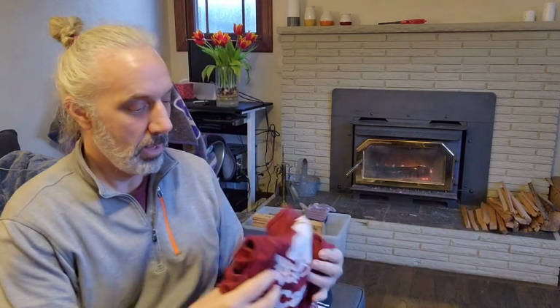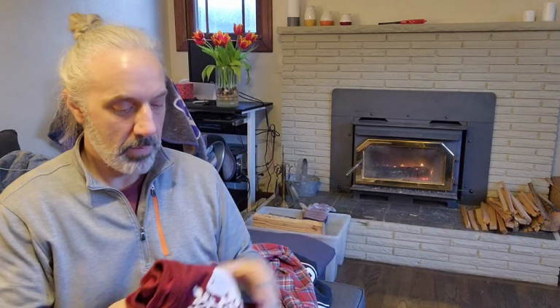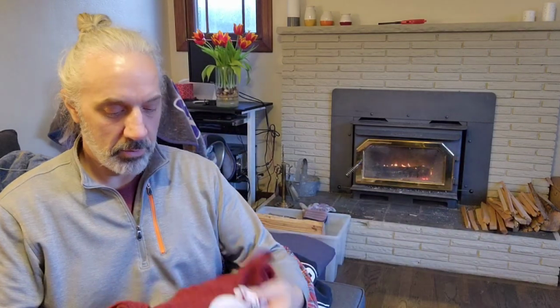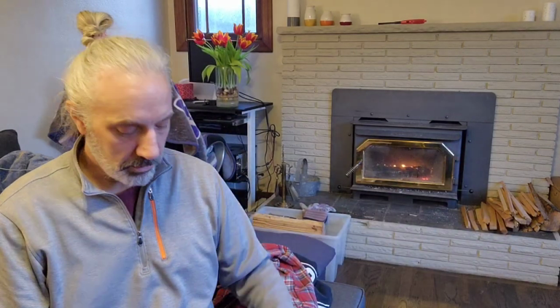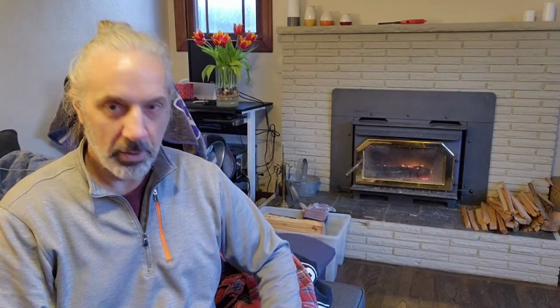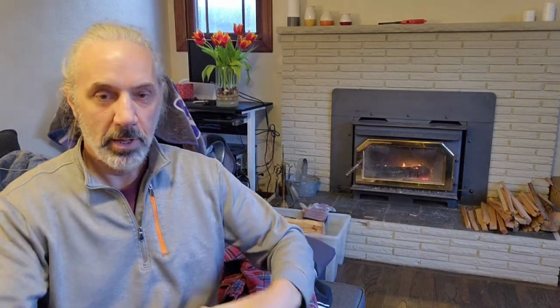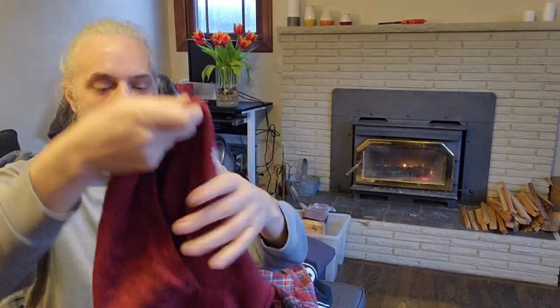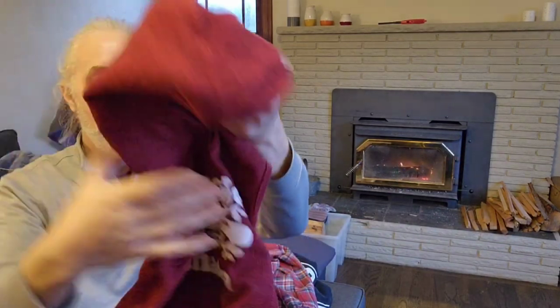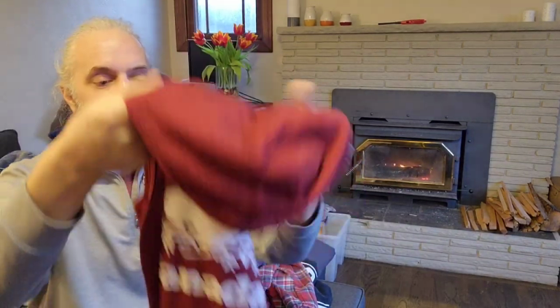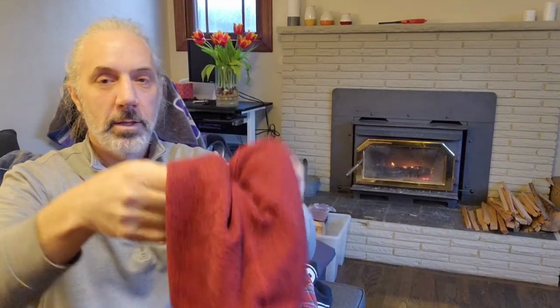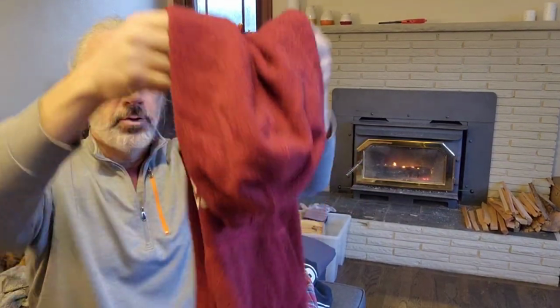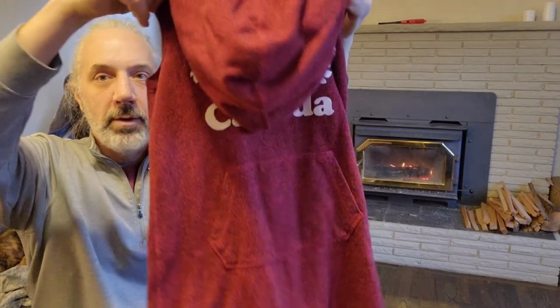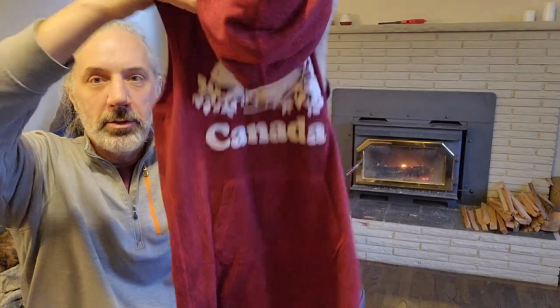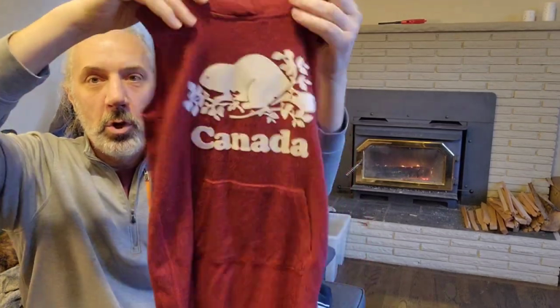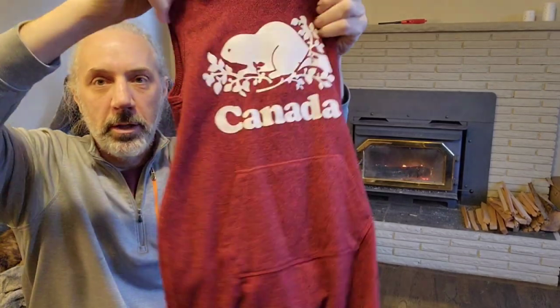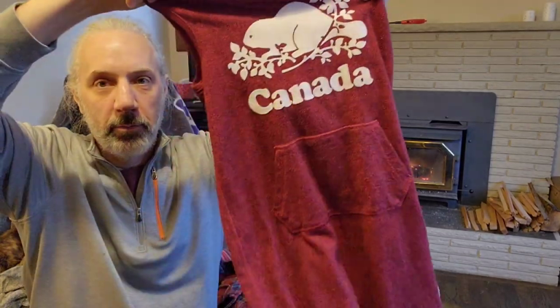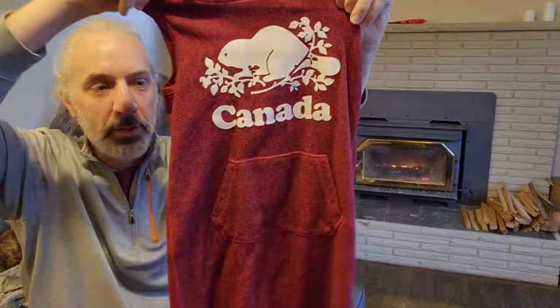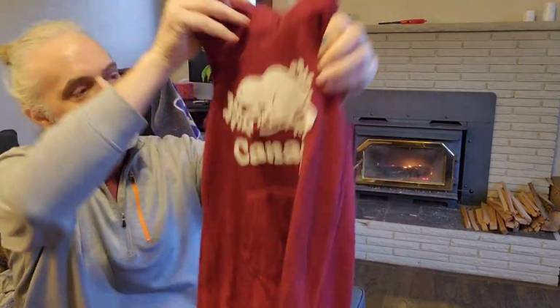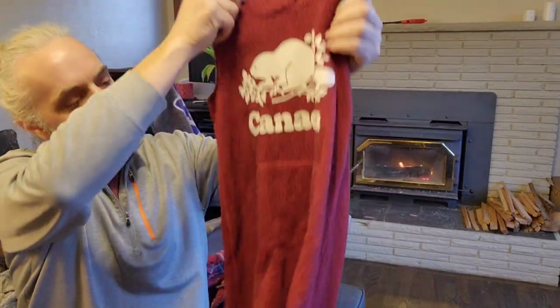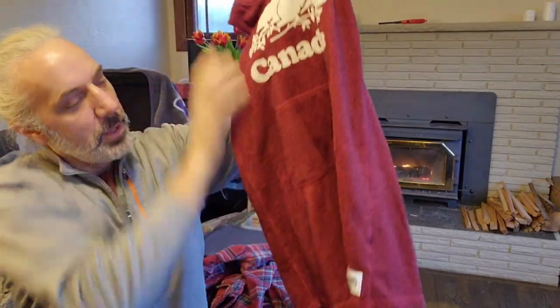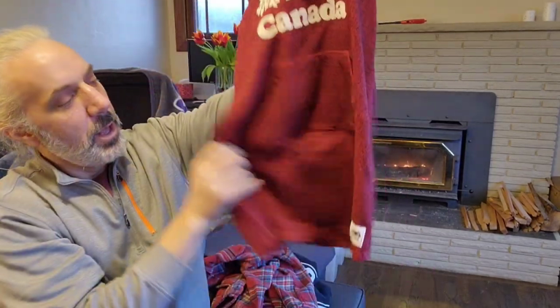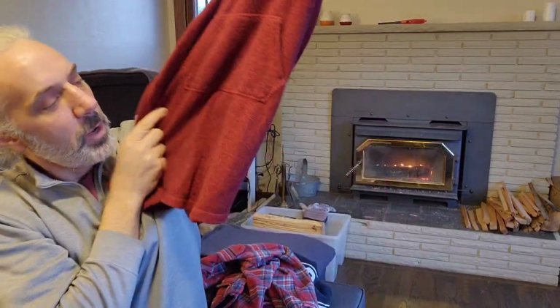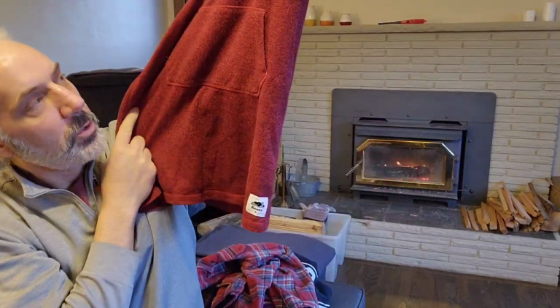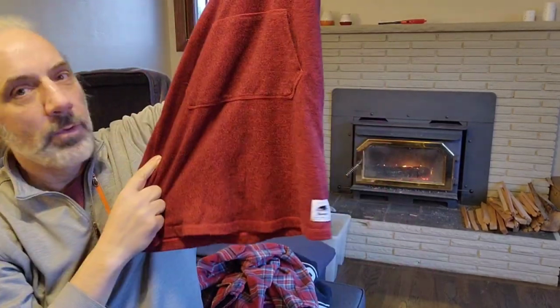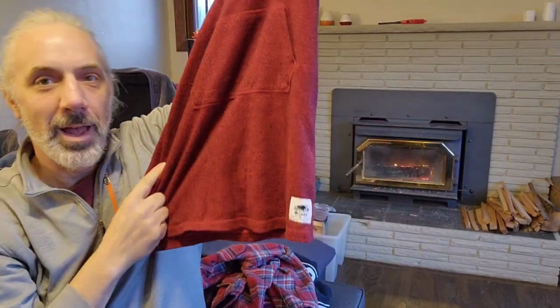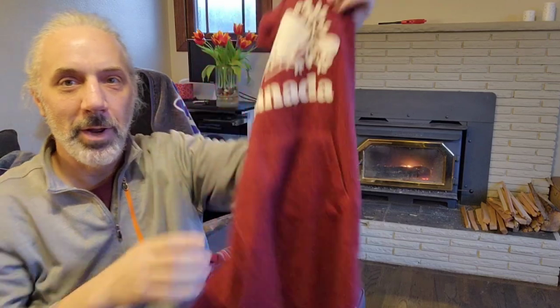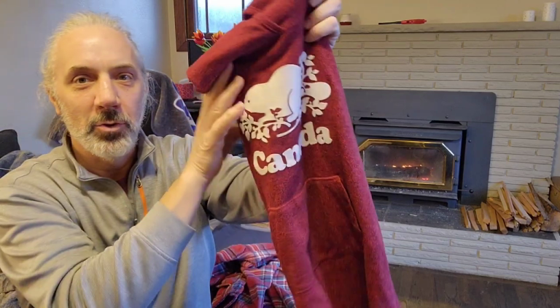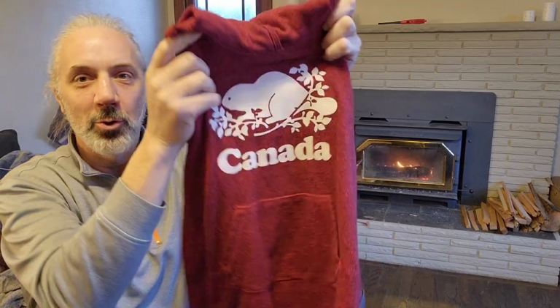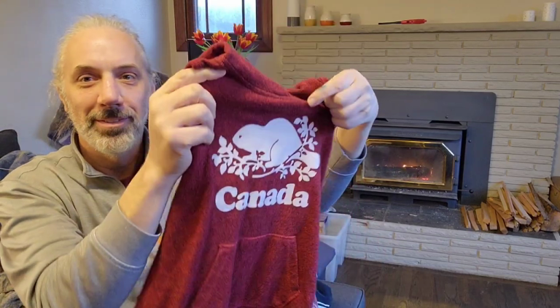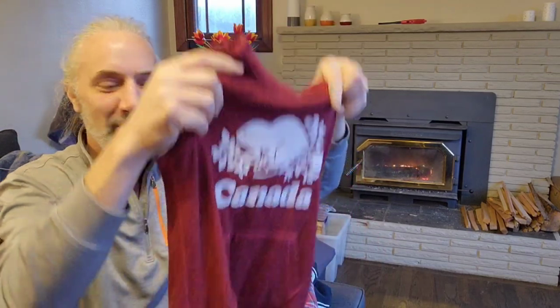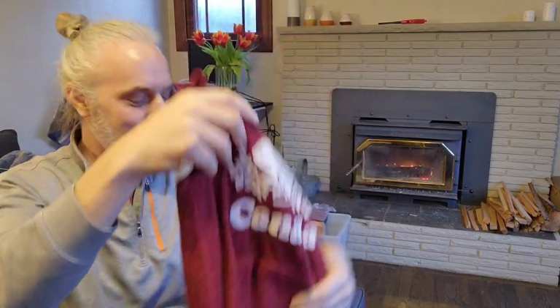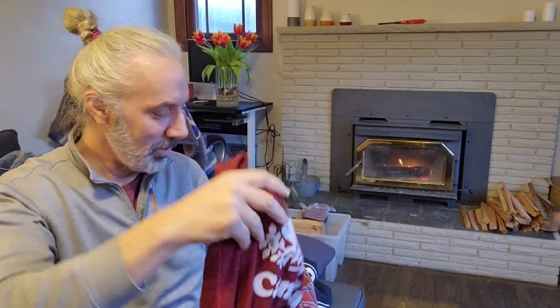I found this Roots Canada sleeveless hooded fleece. I'm not sure what I'll get for that, but I thought it was pretty cool. We'll see.